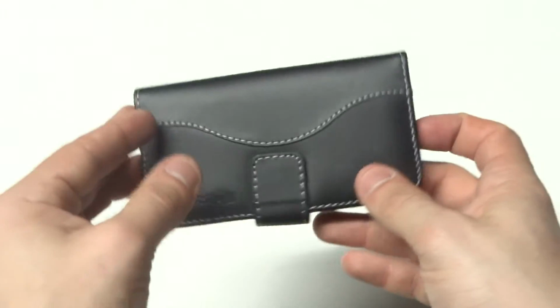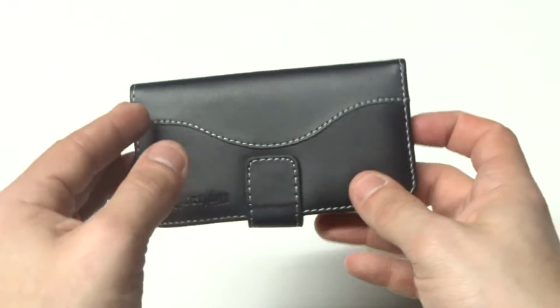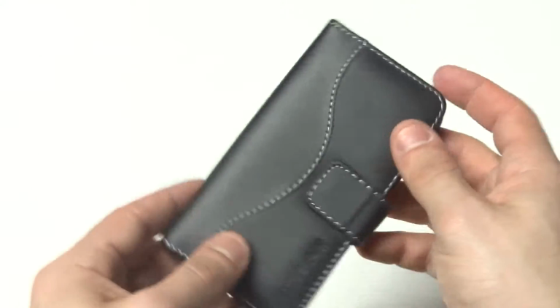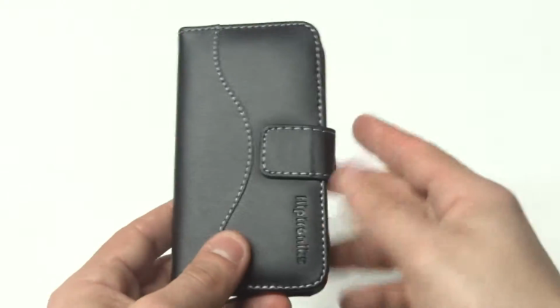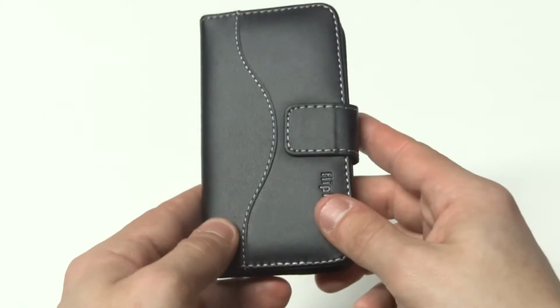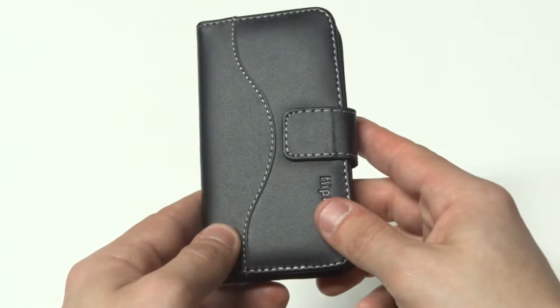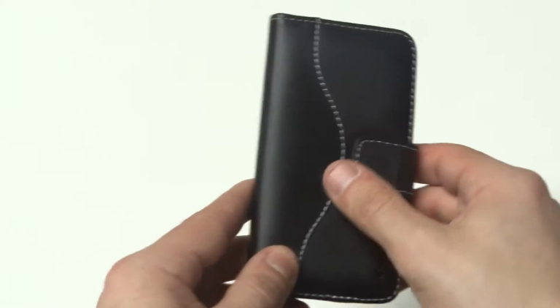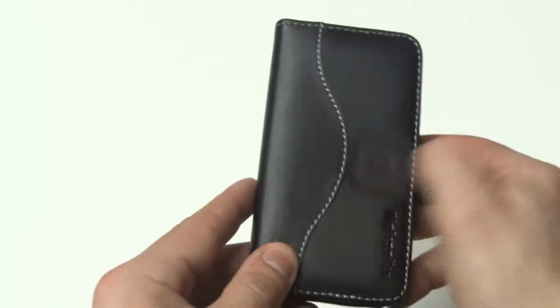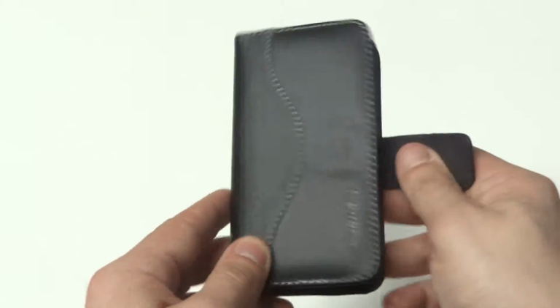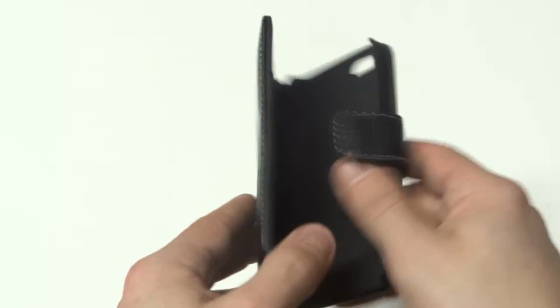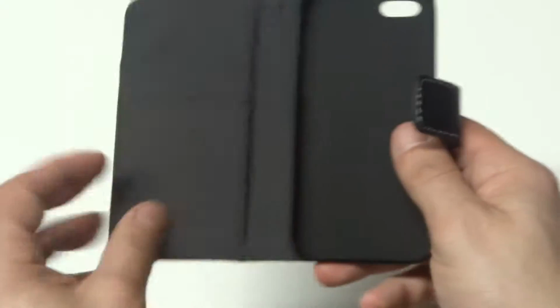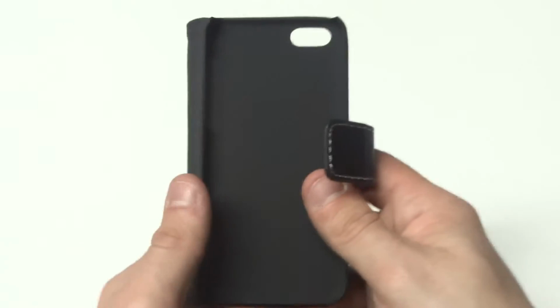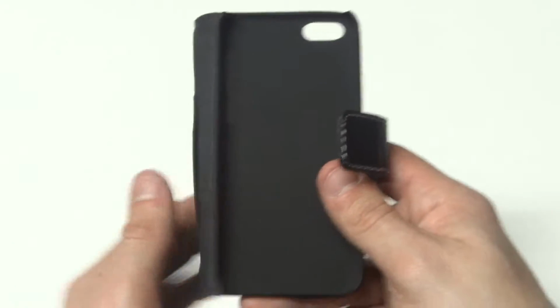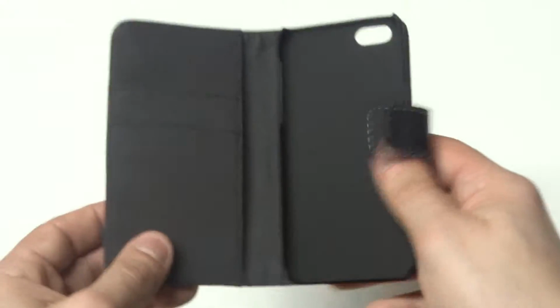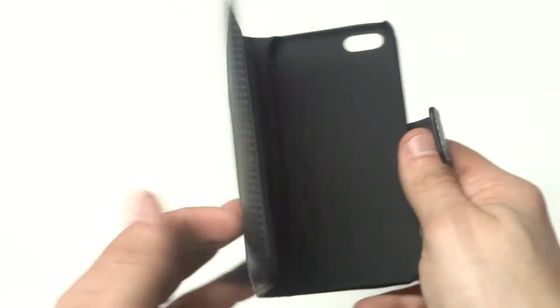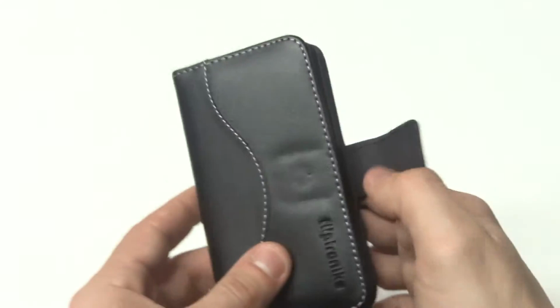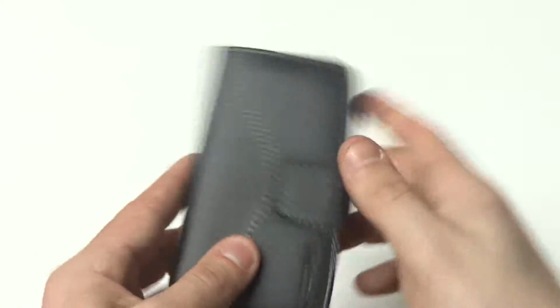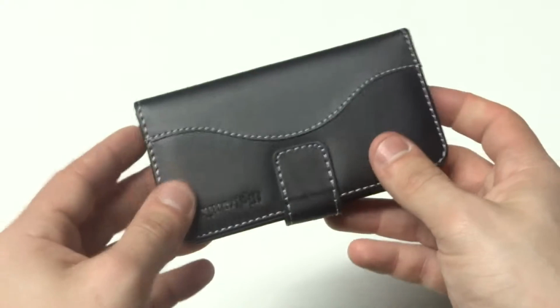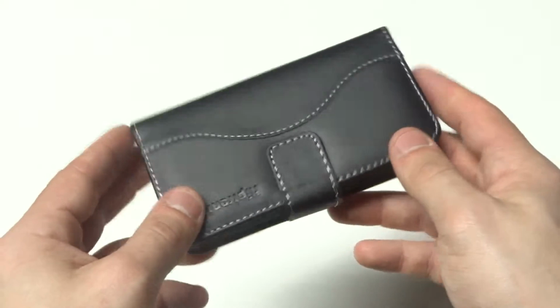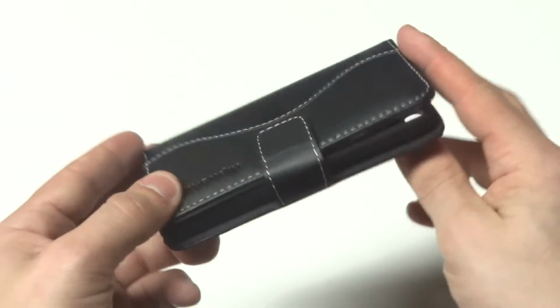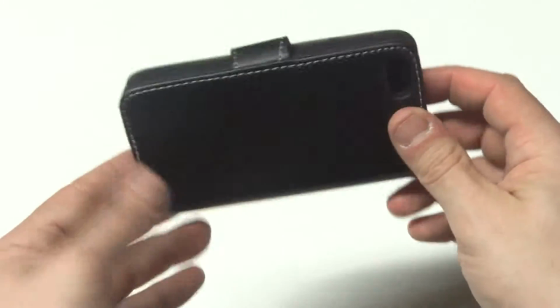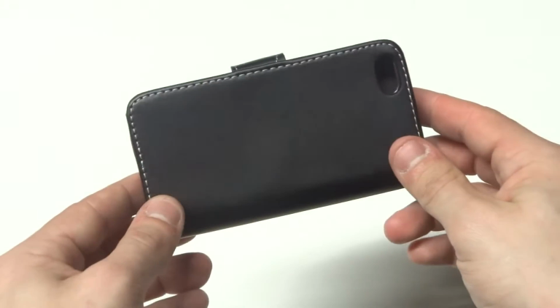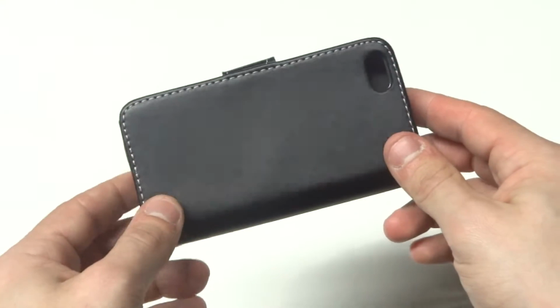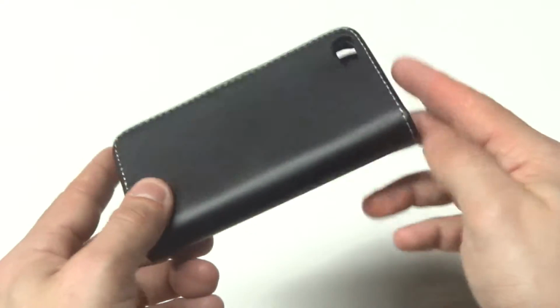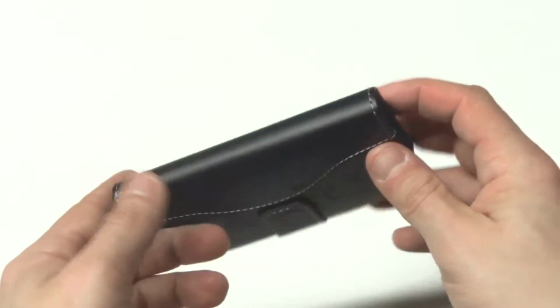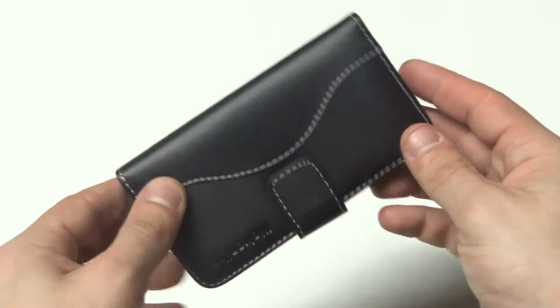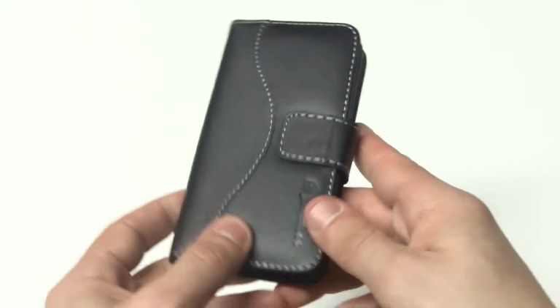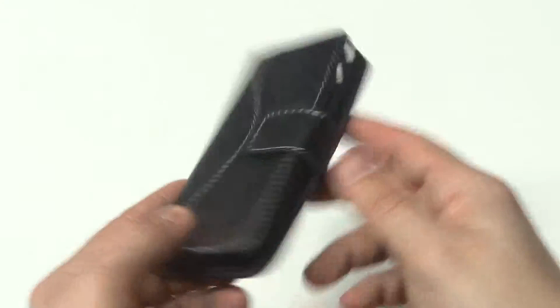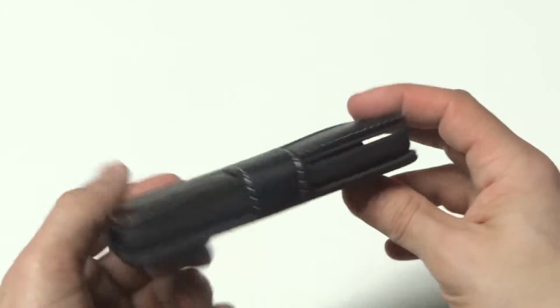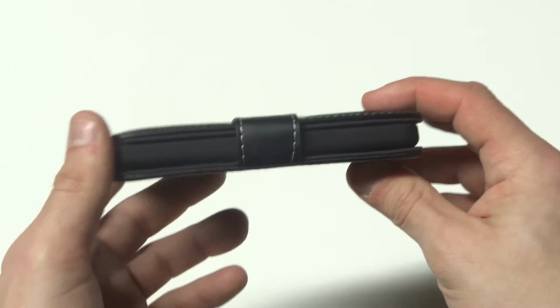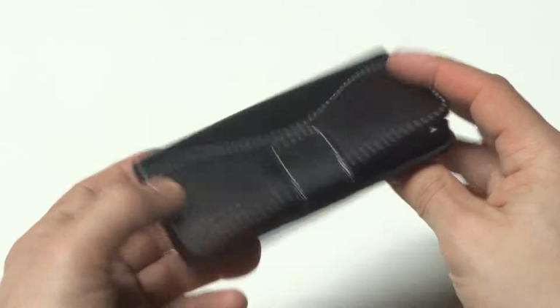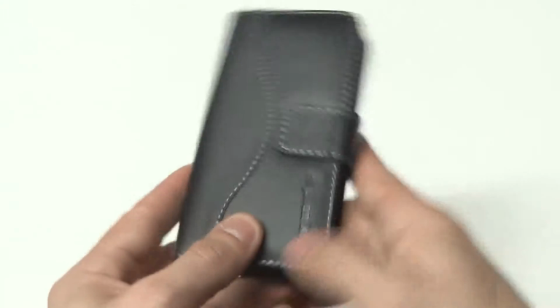Taking calls with this case on is really easy. With the magnet, you just flip it back like that. This is going to give you some really nice protection from drops, cracks, and scratches. This is going to be covering your entire iPhone 5C.